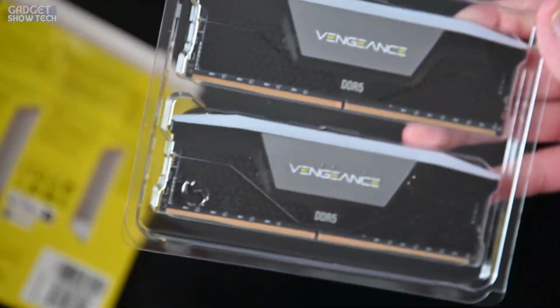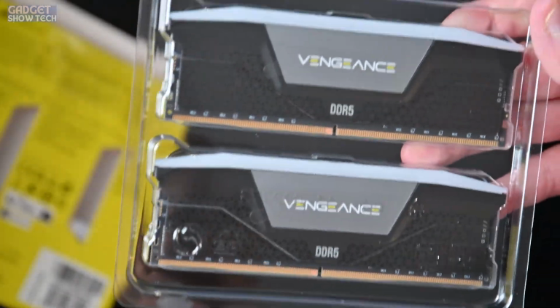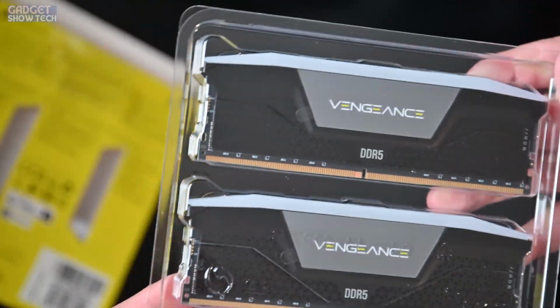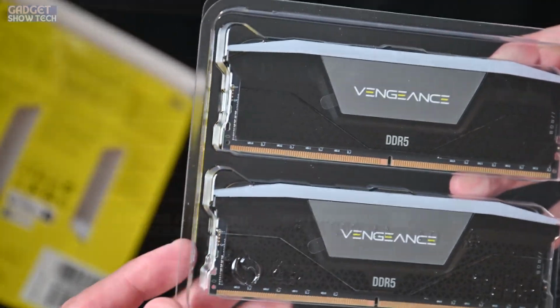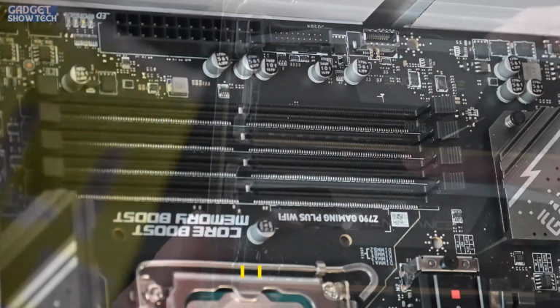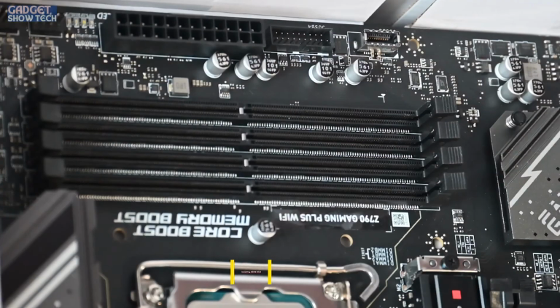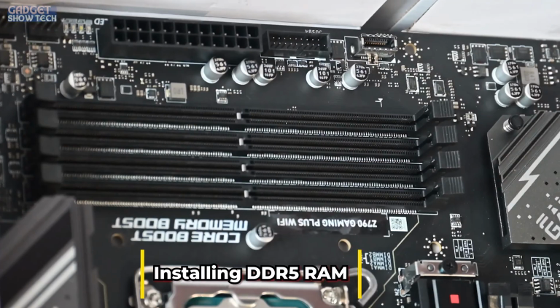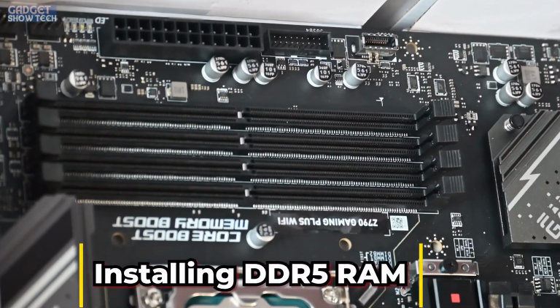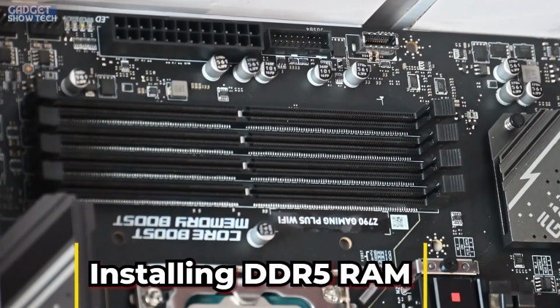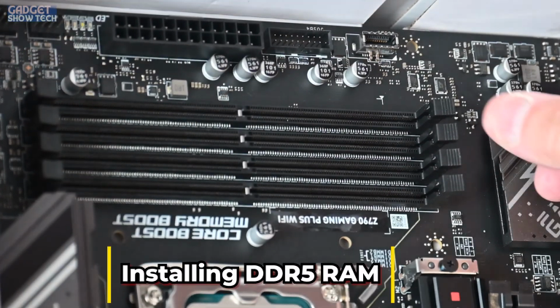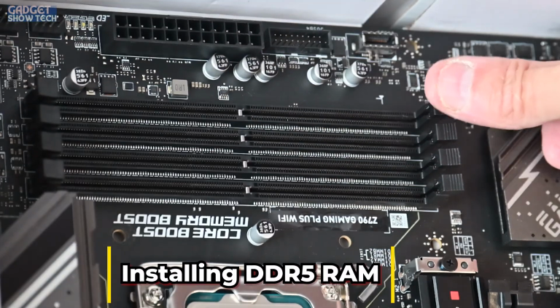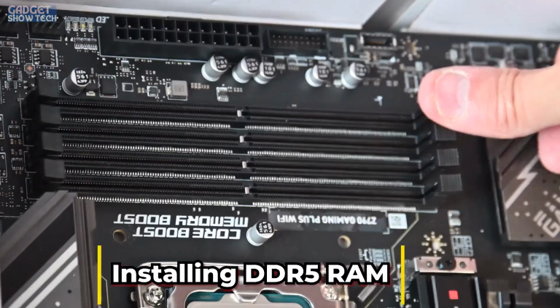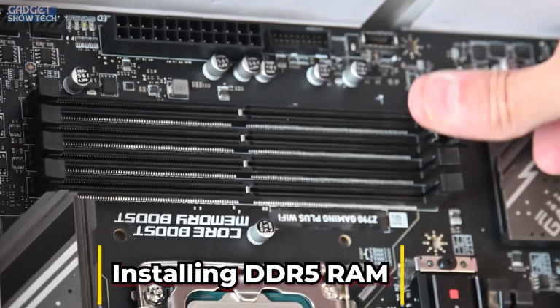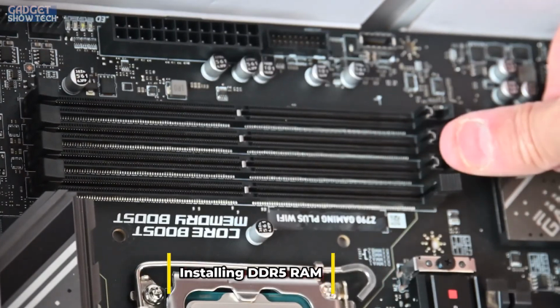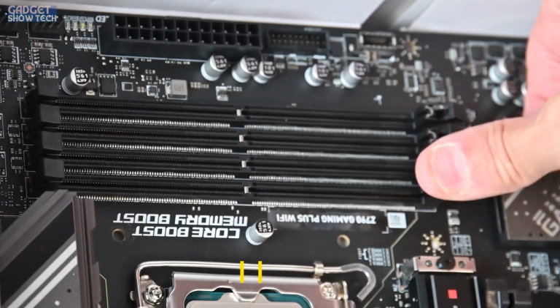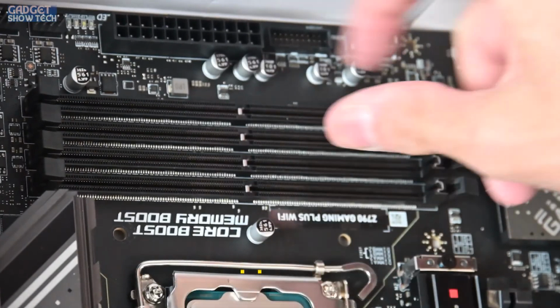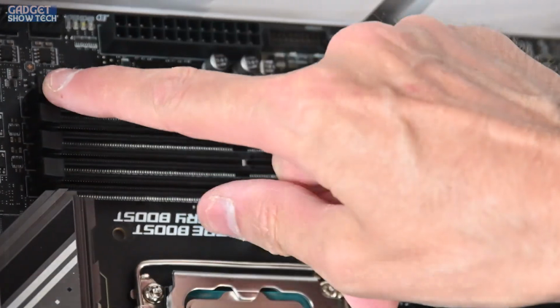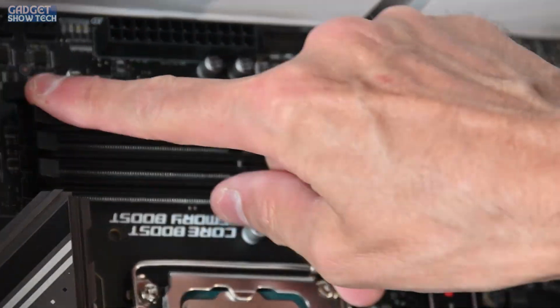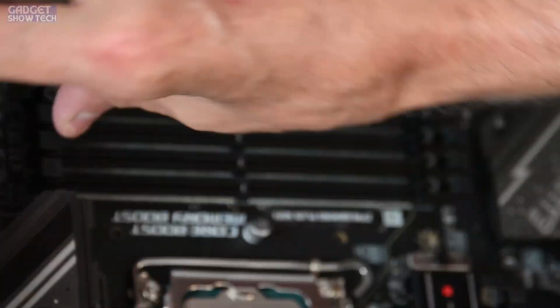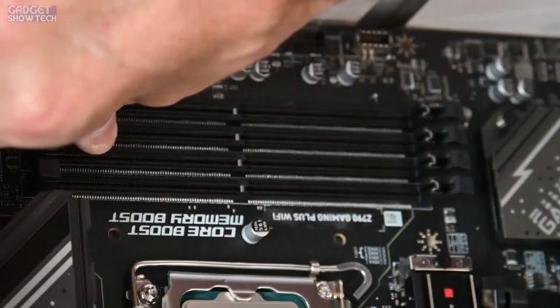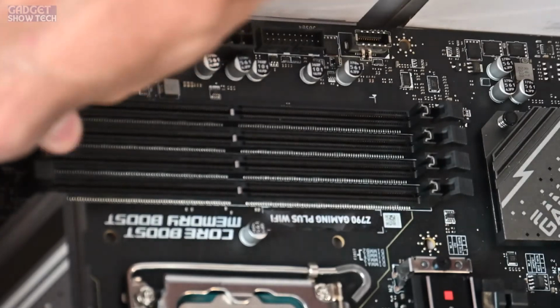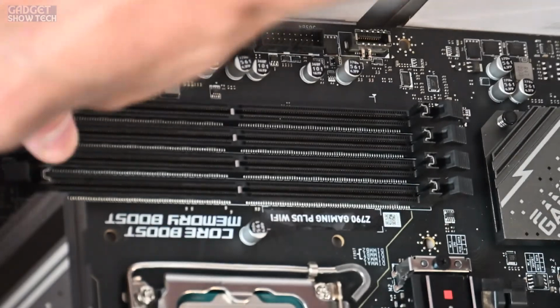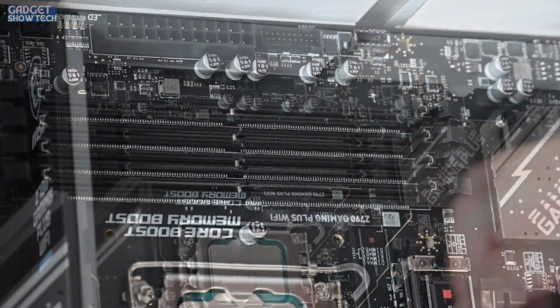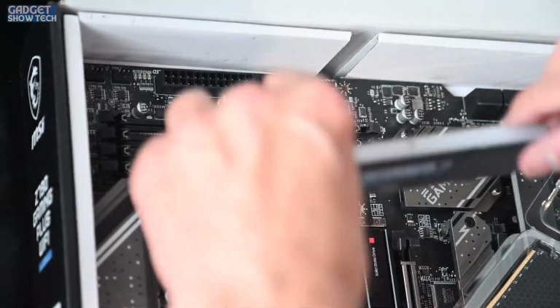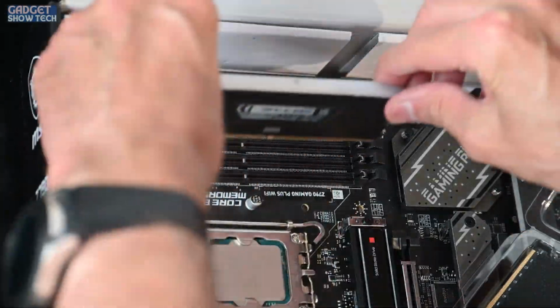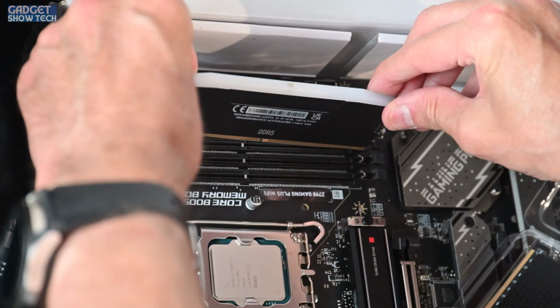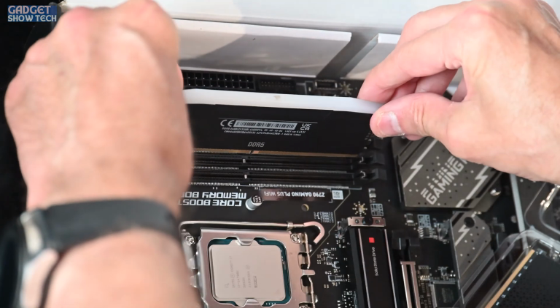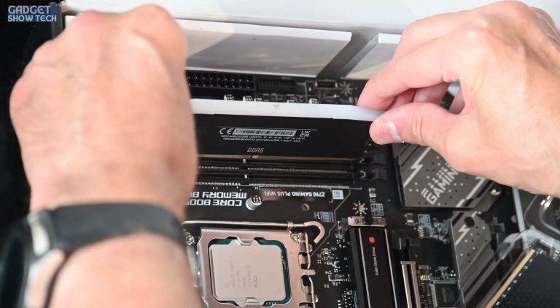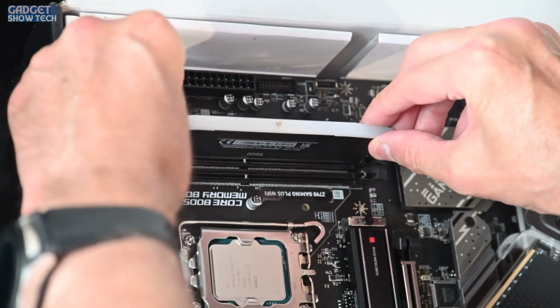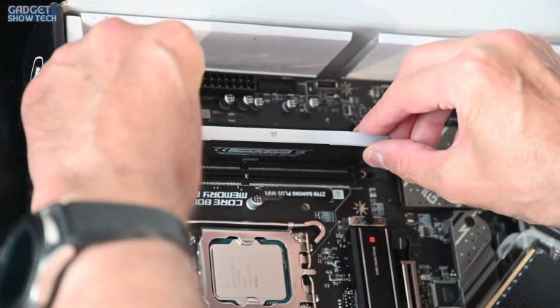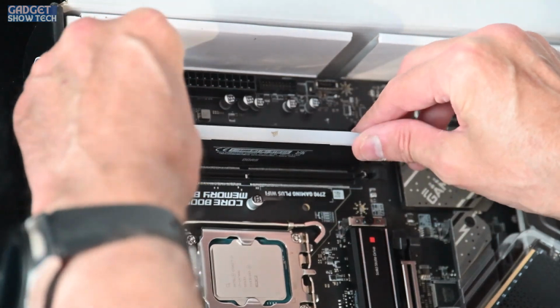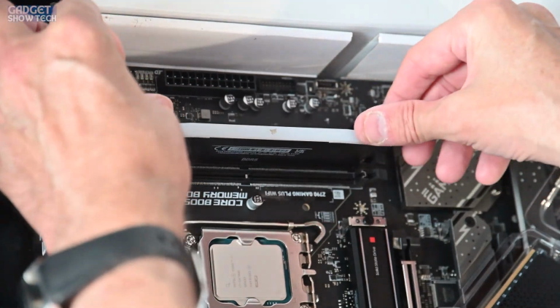To install the memory, you've got these little clips on the side — you can open them up and then push in the memory.